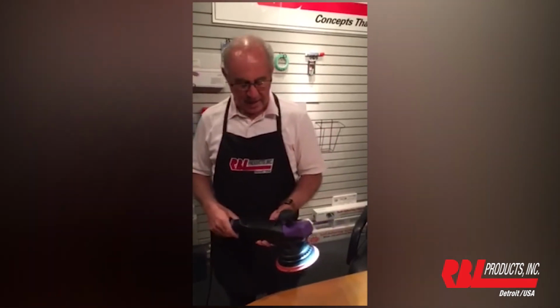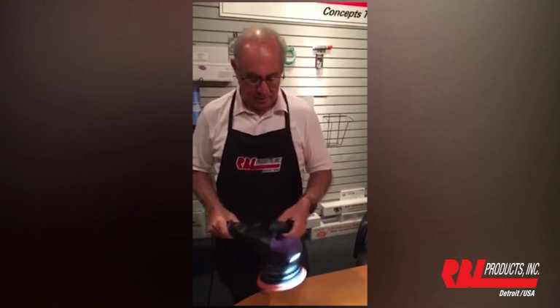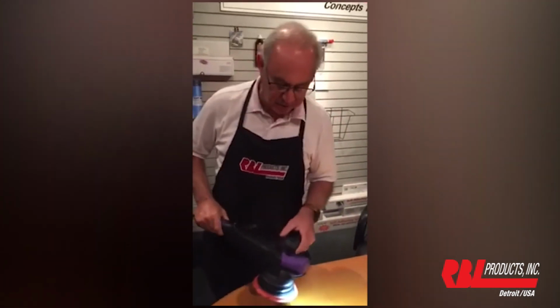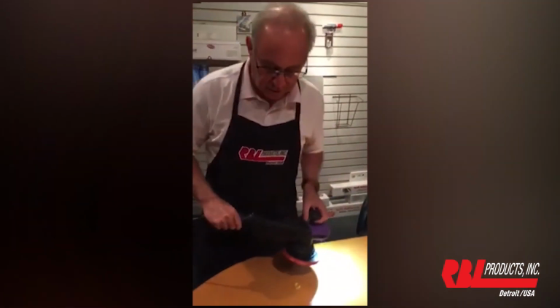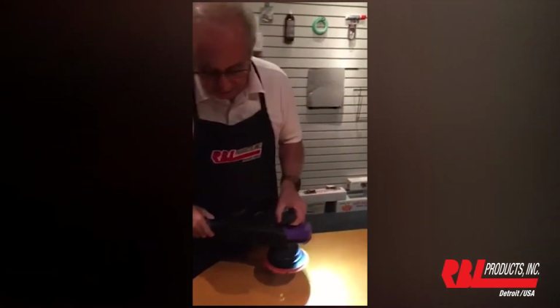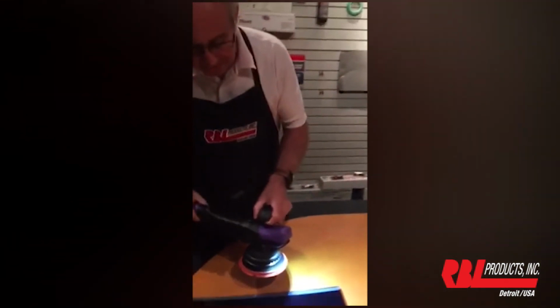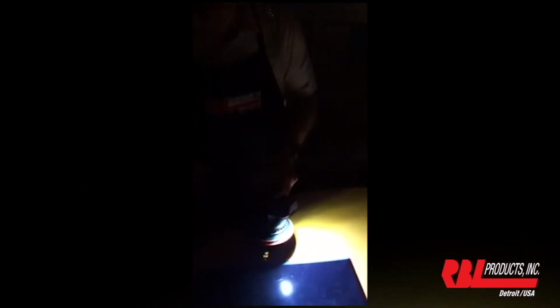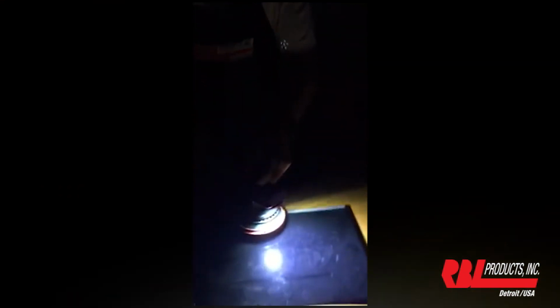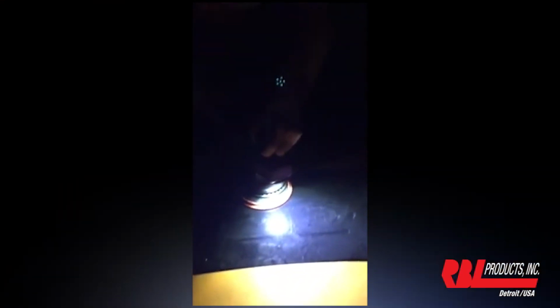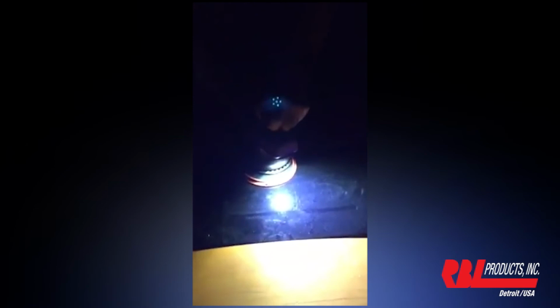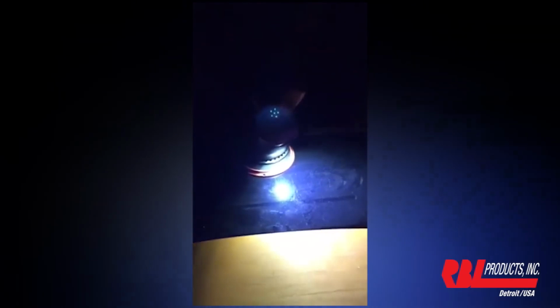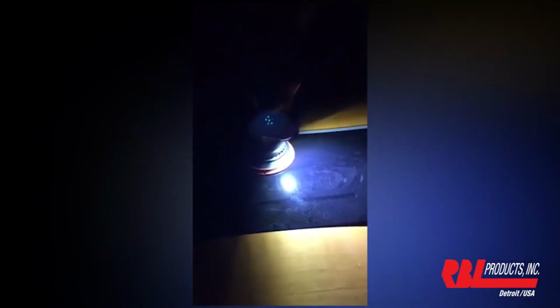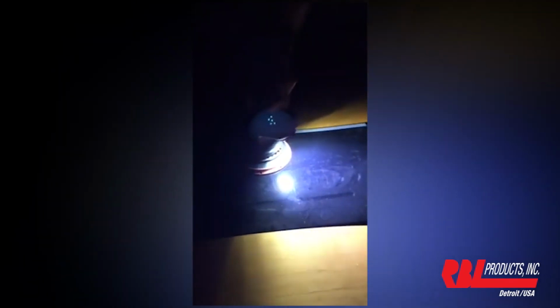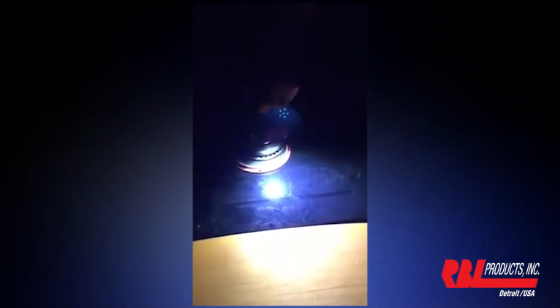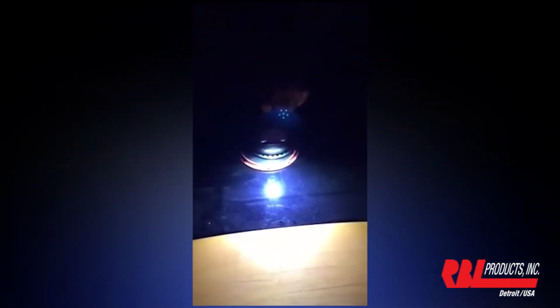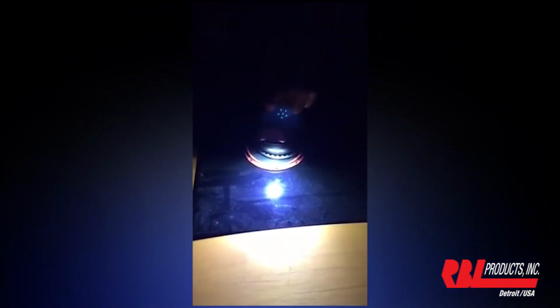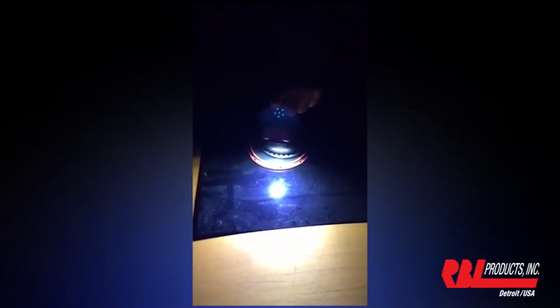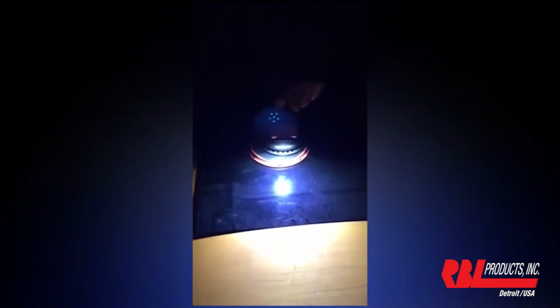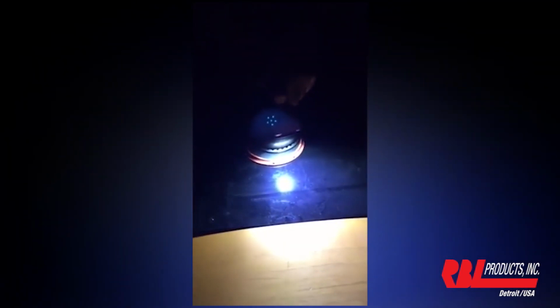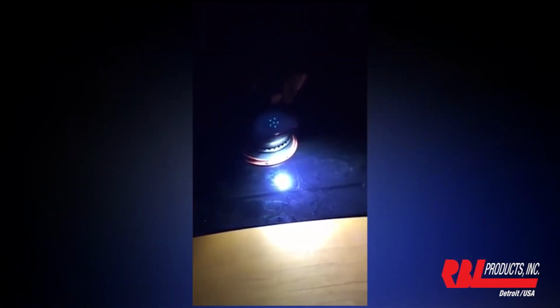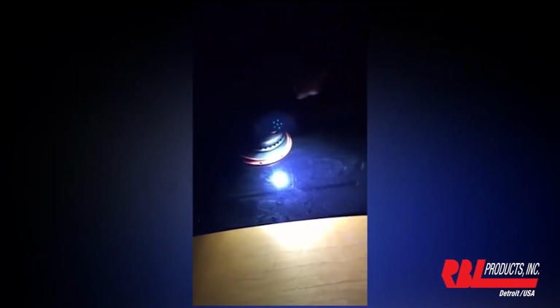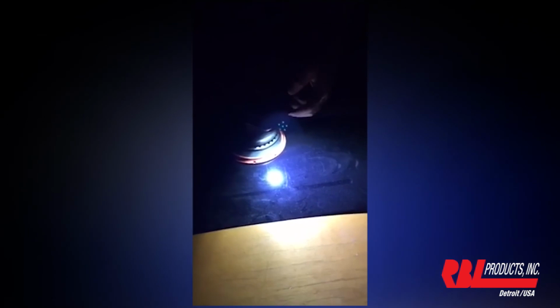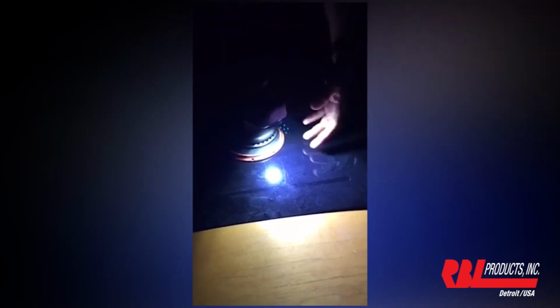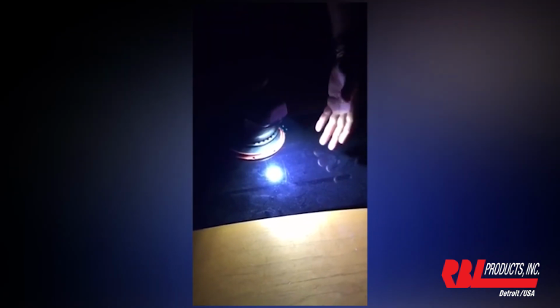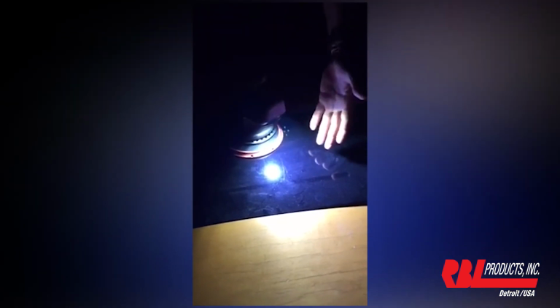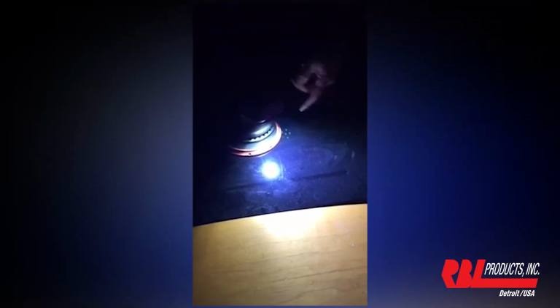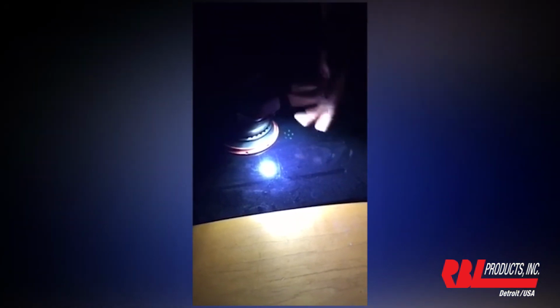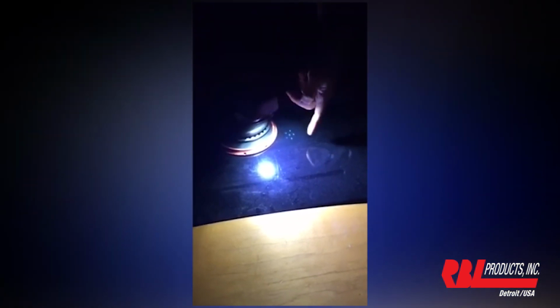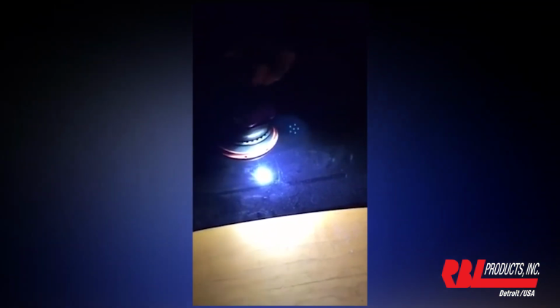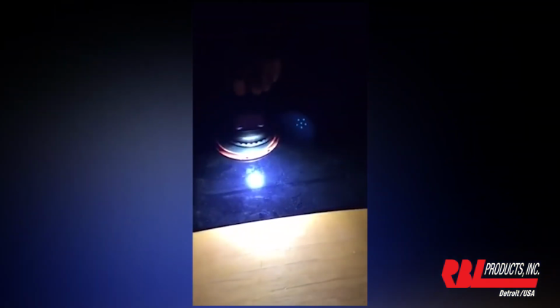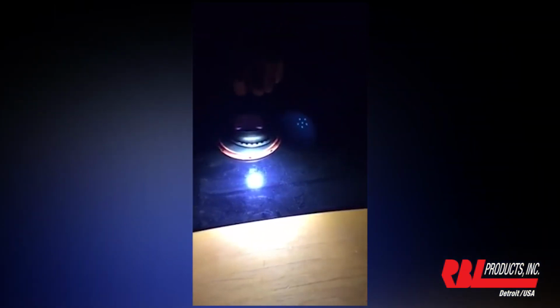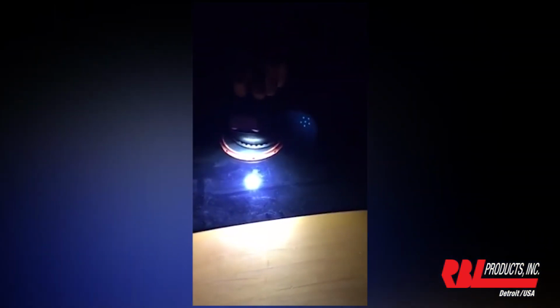Now we'll cut the lights and show you how effective it is in showing that array of light around the entire area and all the anomalies that come out, such as dirt, dust, swirl marks, and so forth.